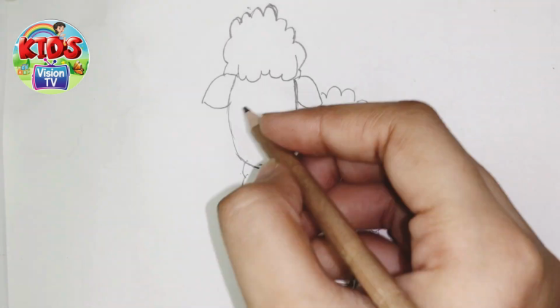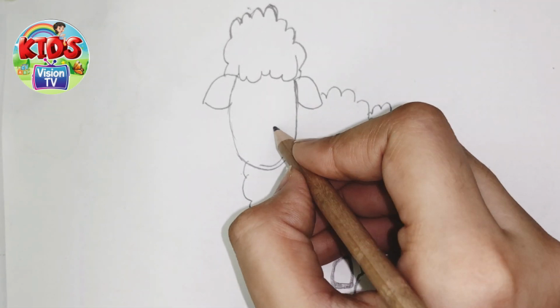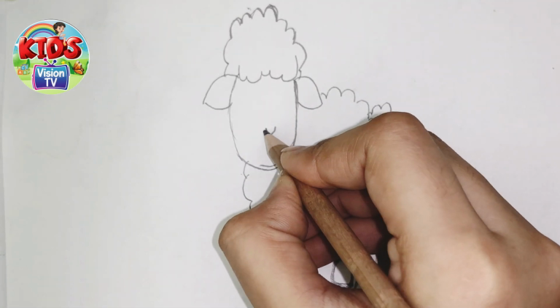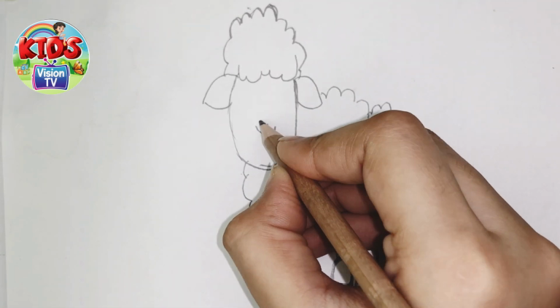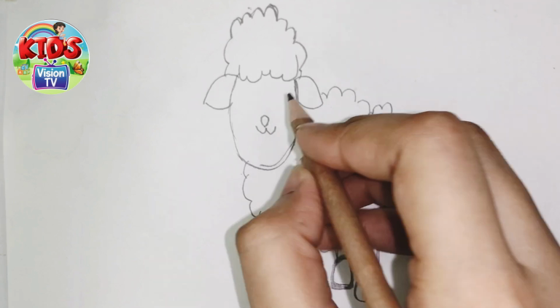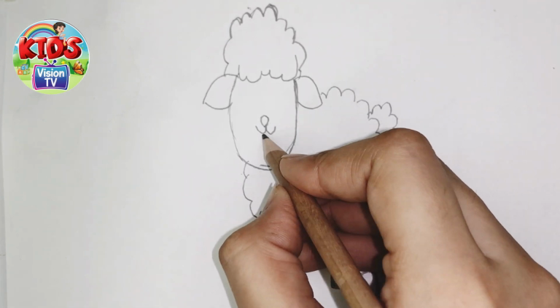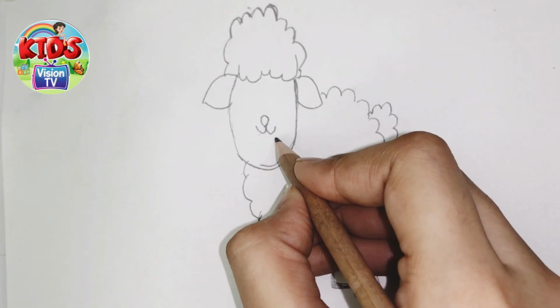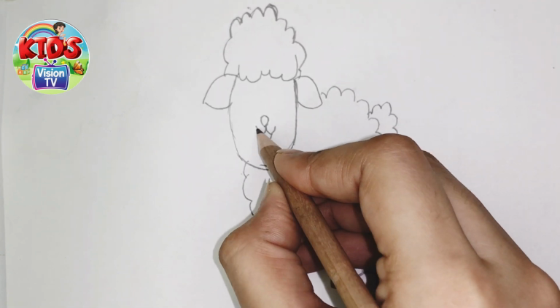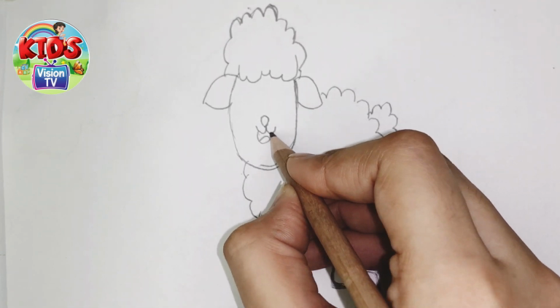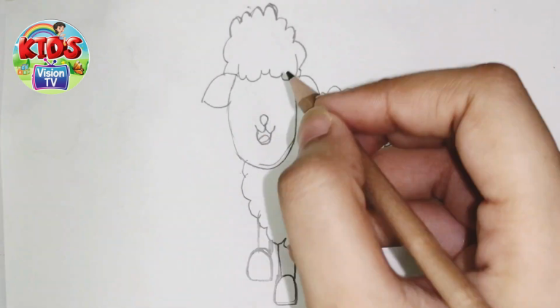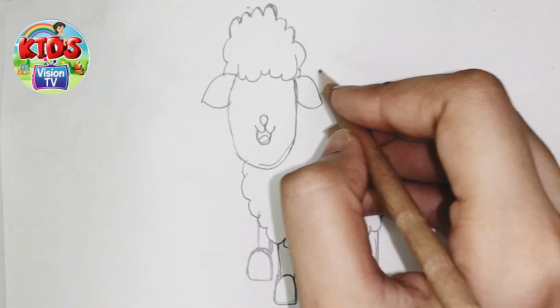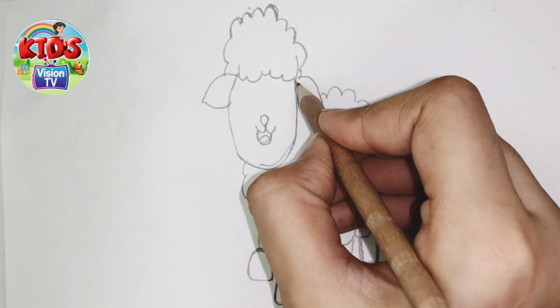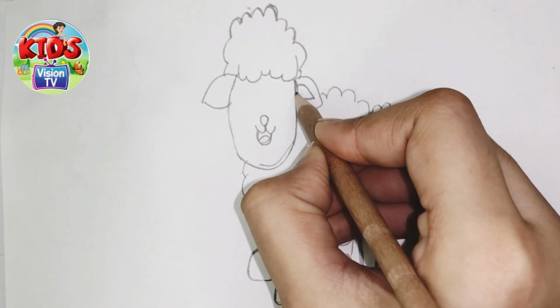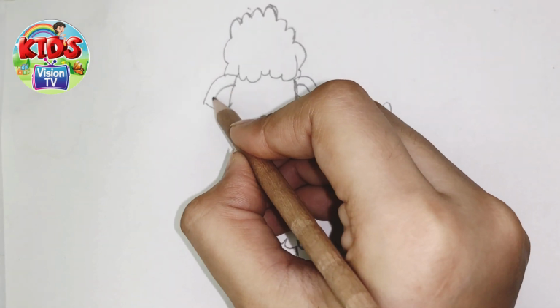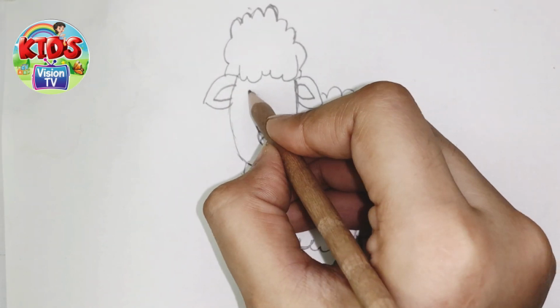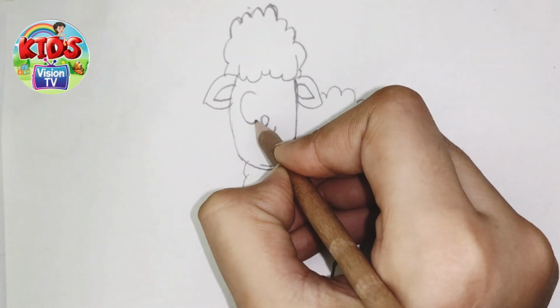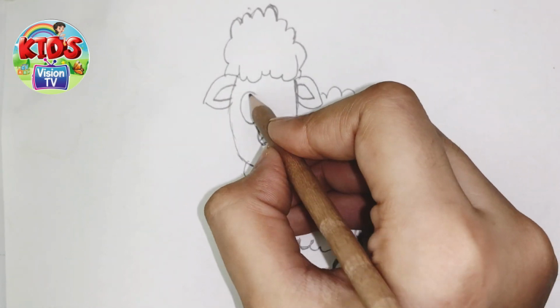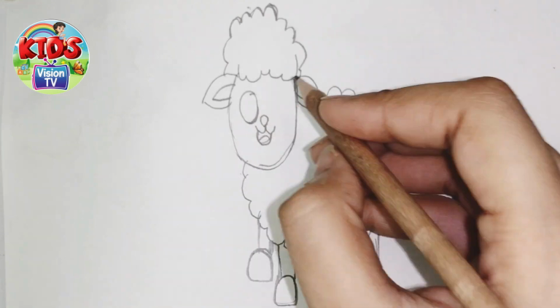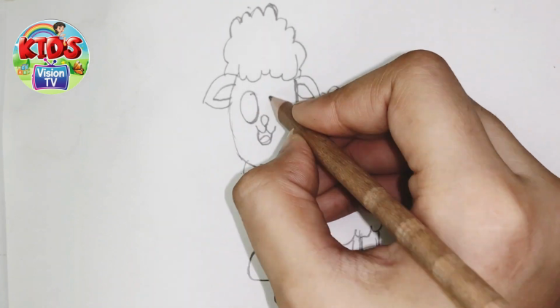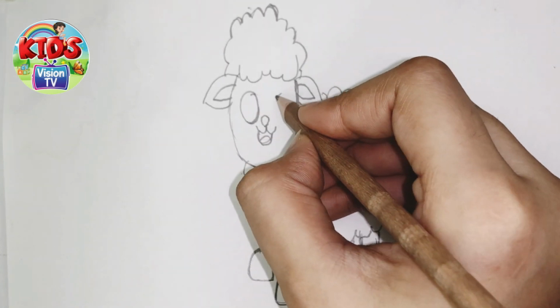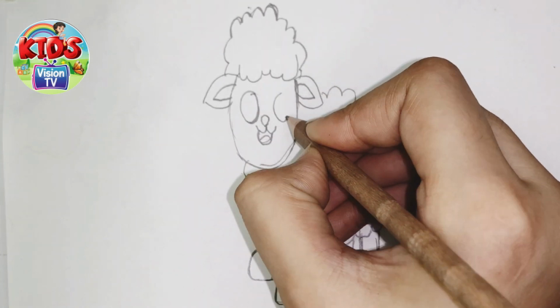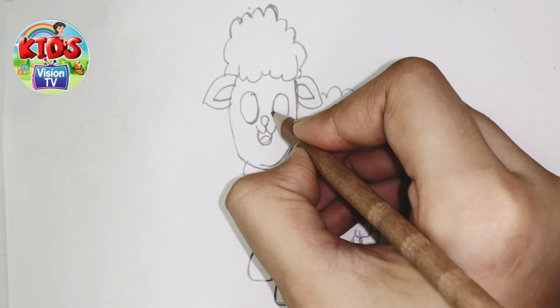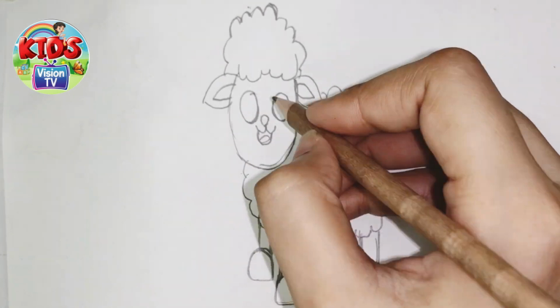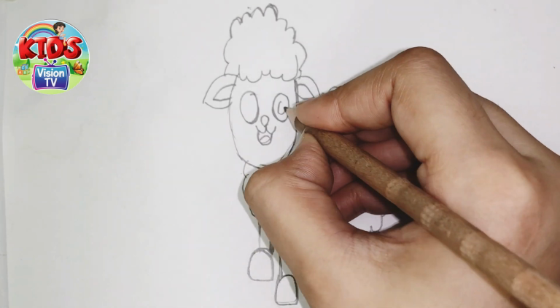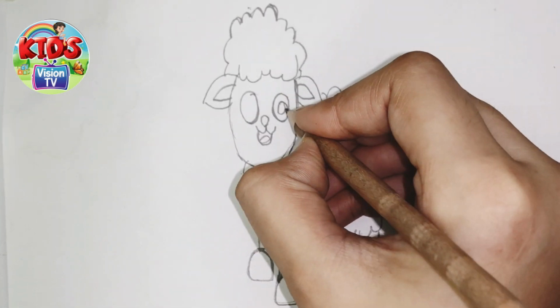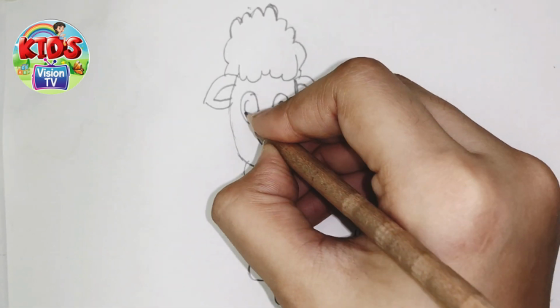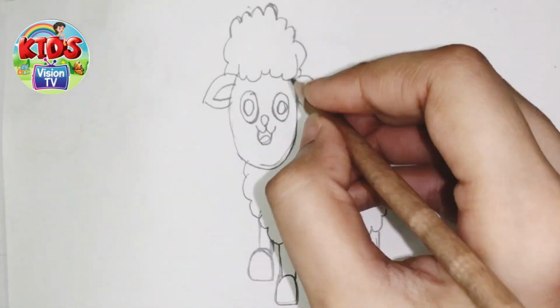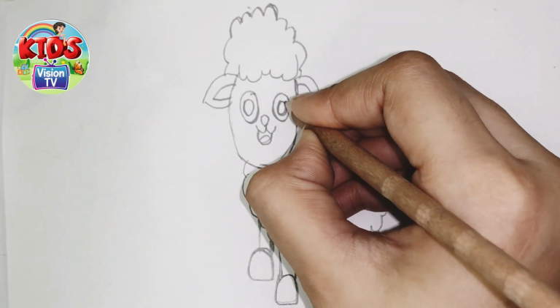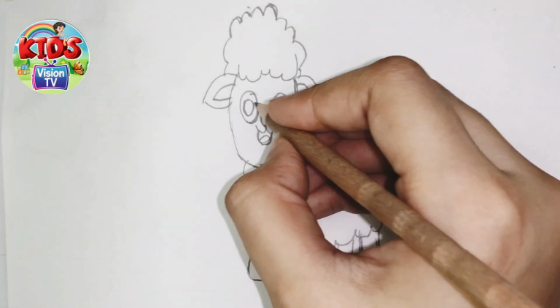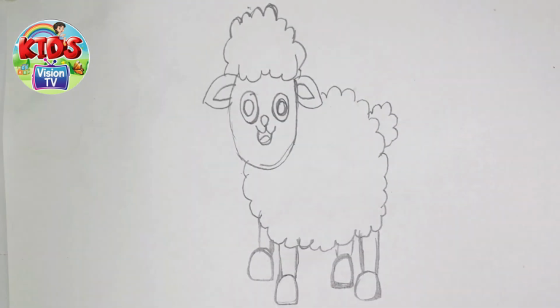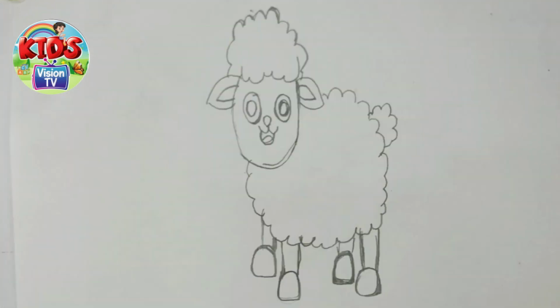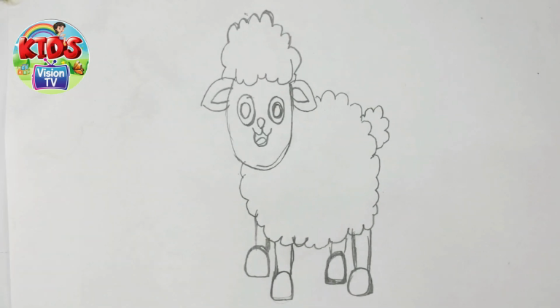Now I'm drawing its cute face. Let's draw with me. First I'm gonna make its nose and tongue and eyes. It's done.